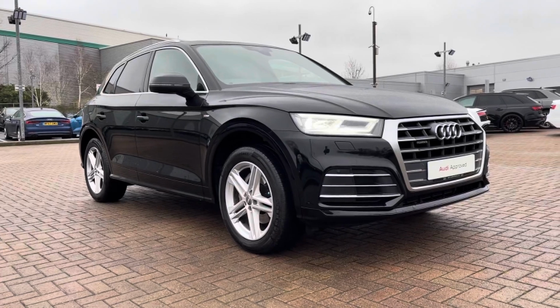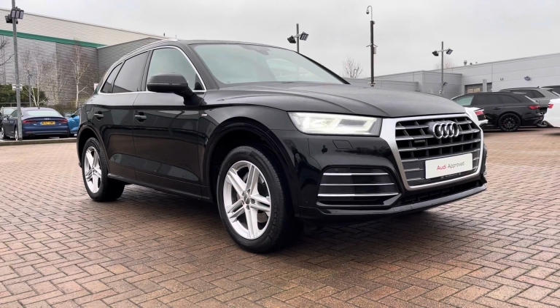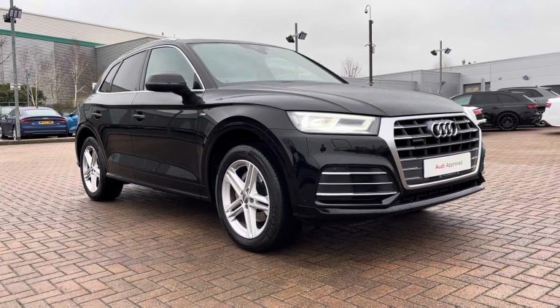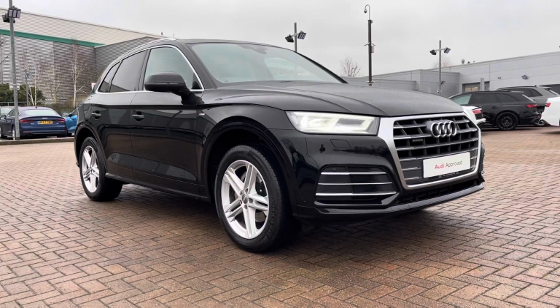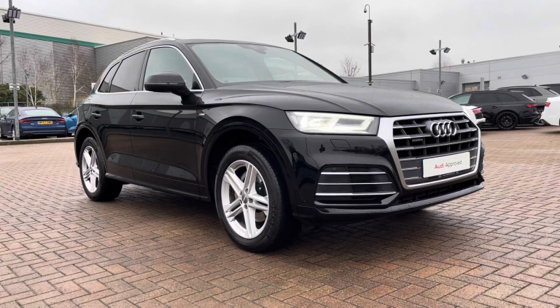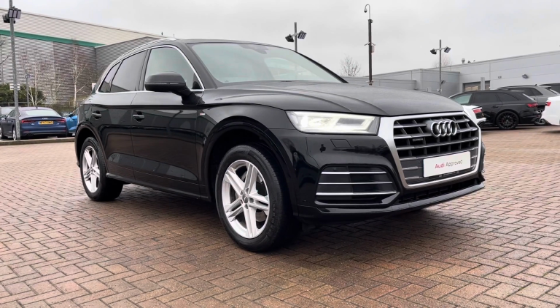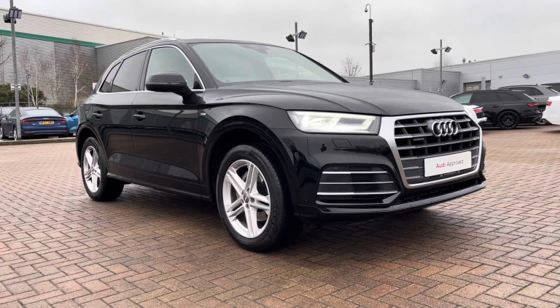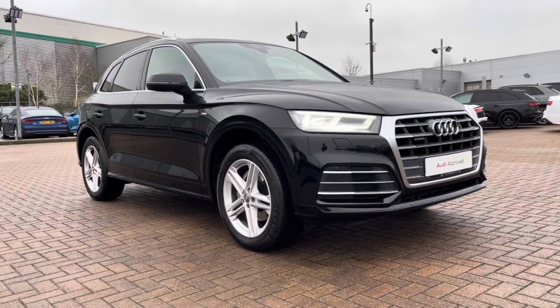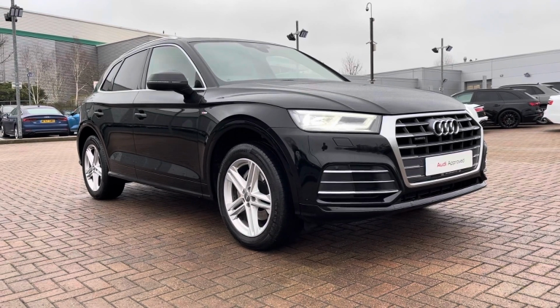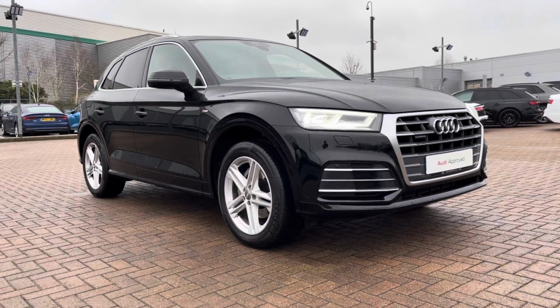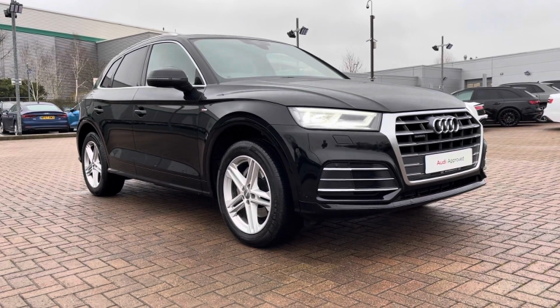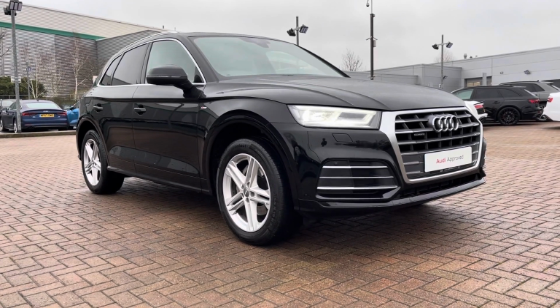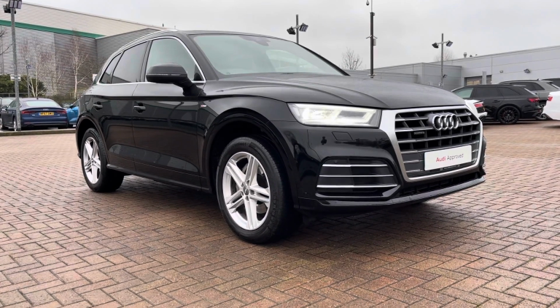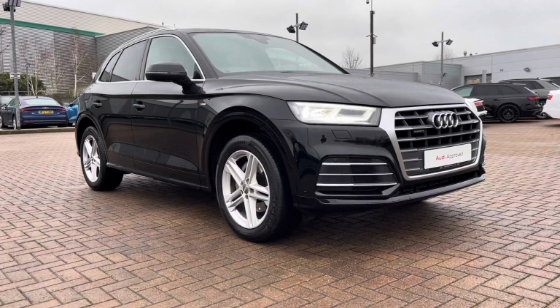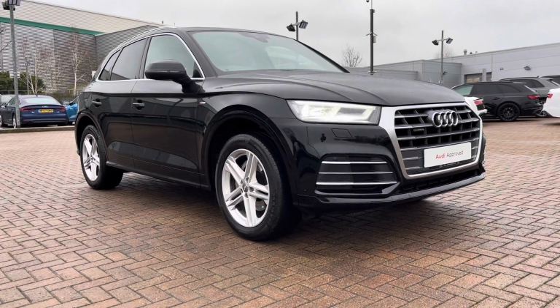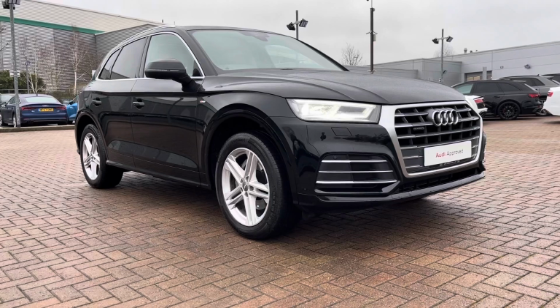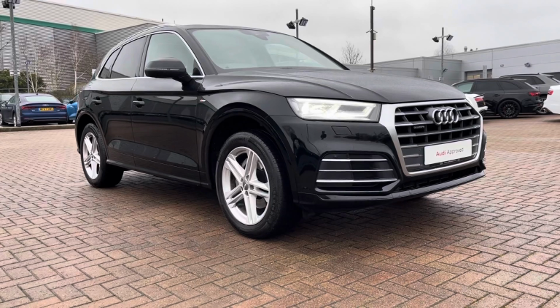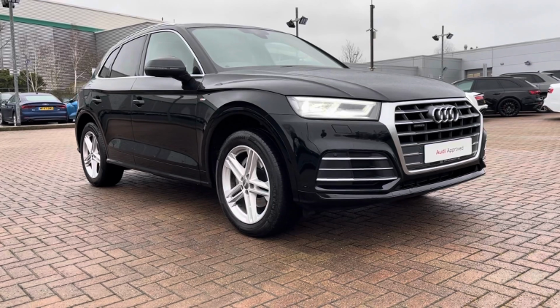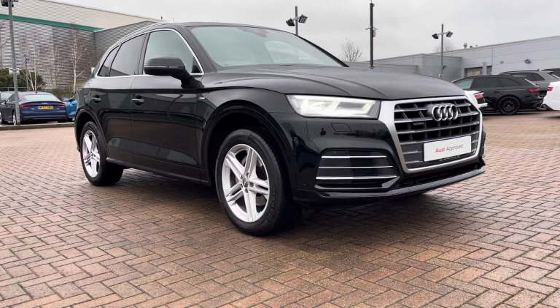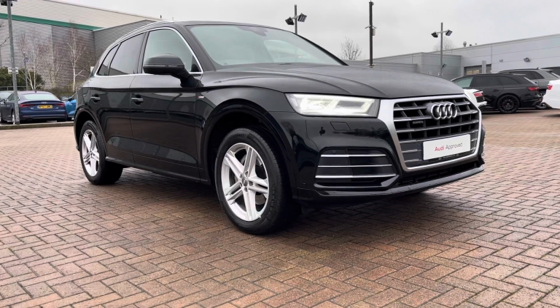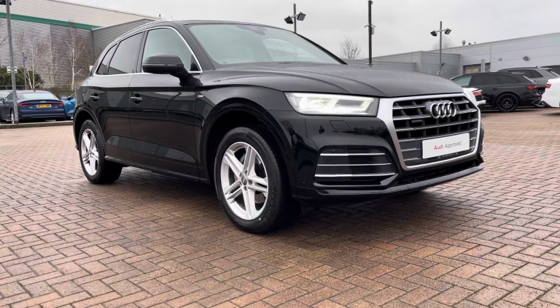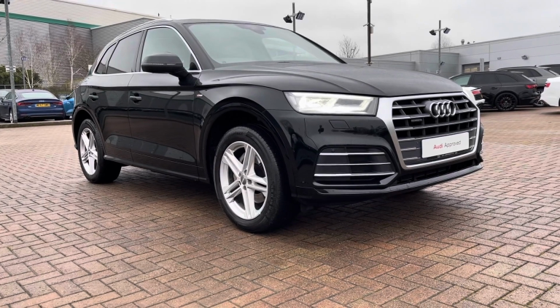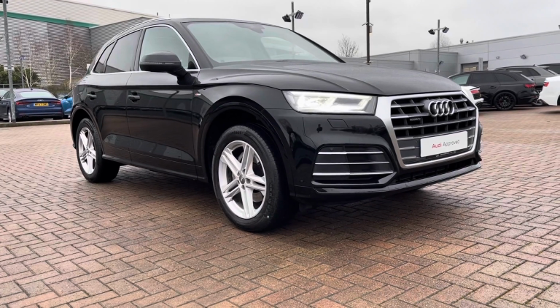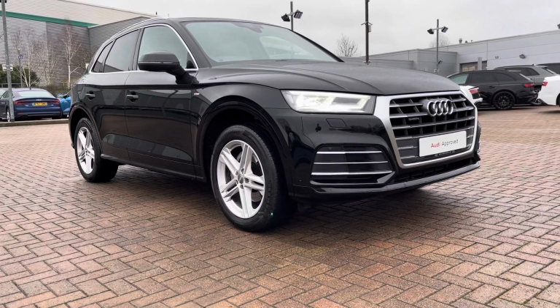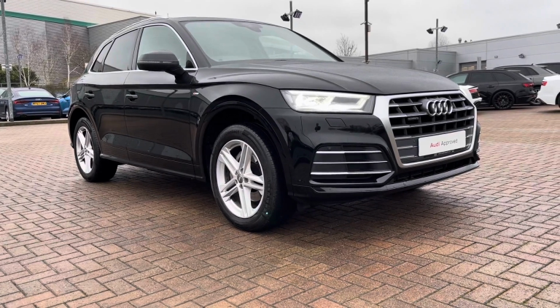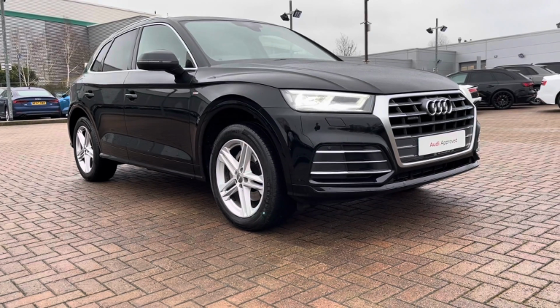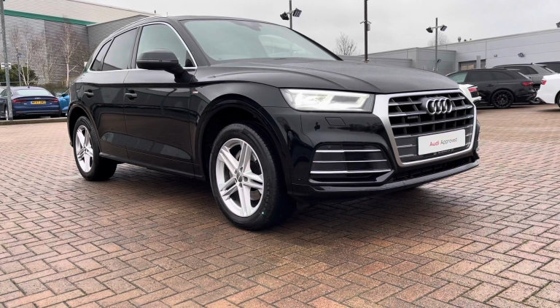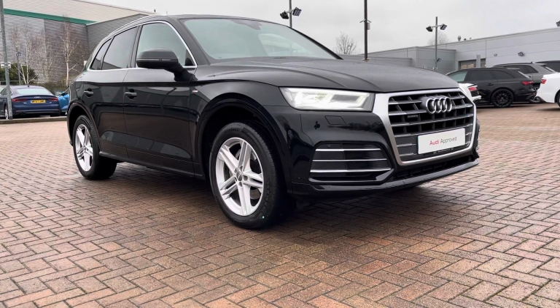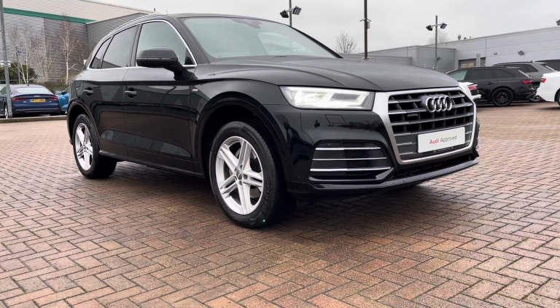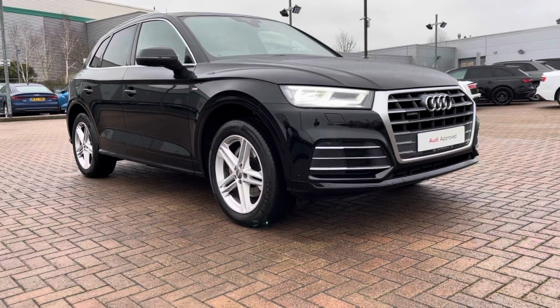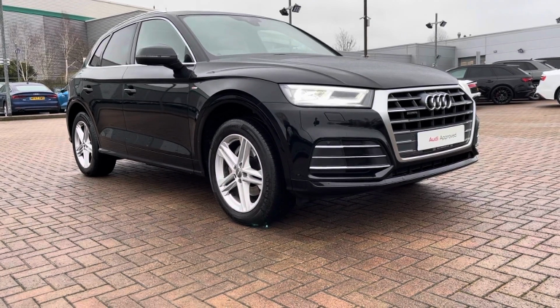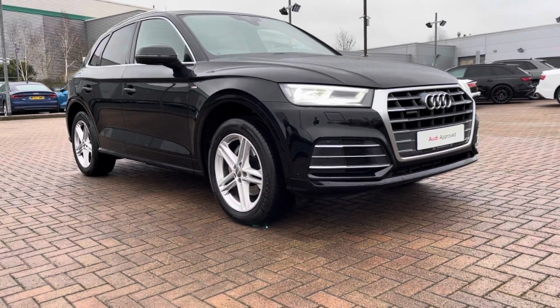Hi and welcome to Stafford Audi. This is the approved used Audi Q5 S Line 2 litre TDI Quattro which we now have in stock. As this is a used vehicle it does come with 12 months warranty.